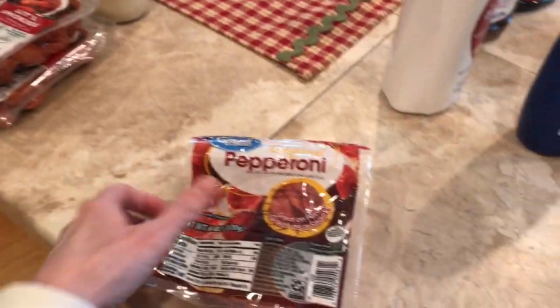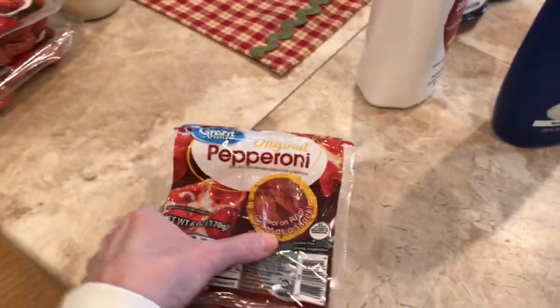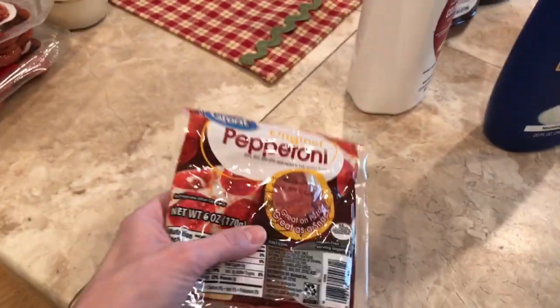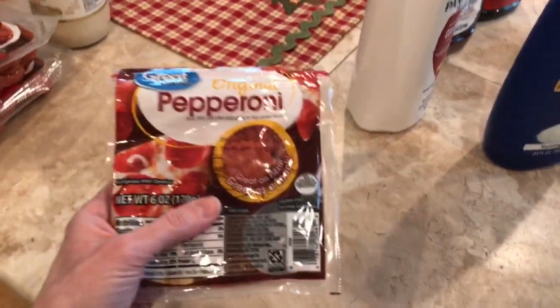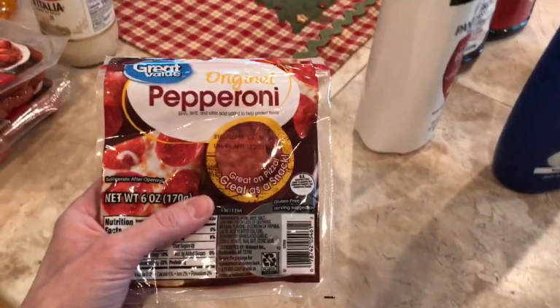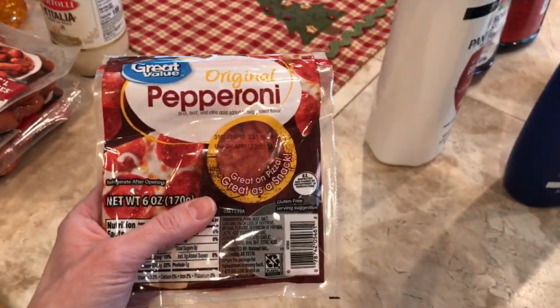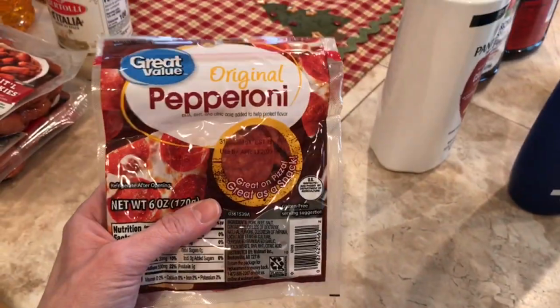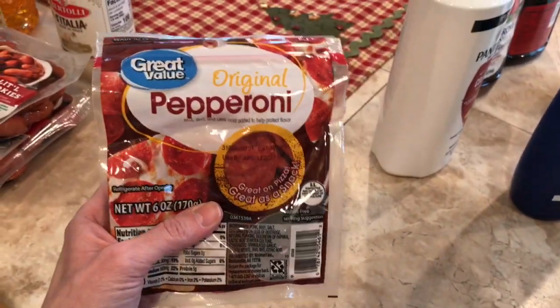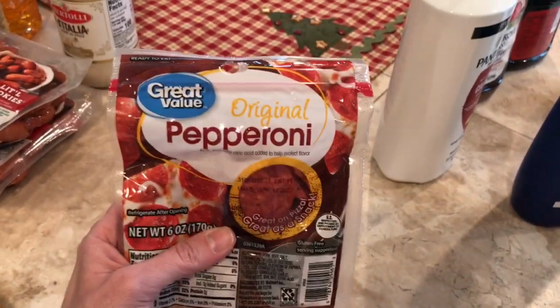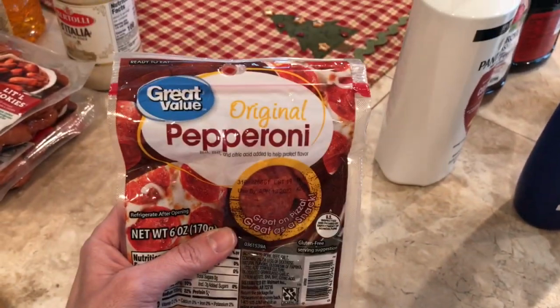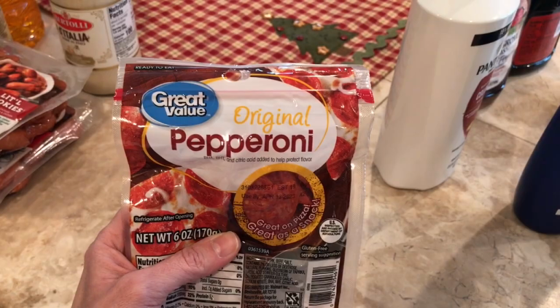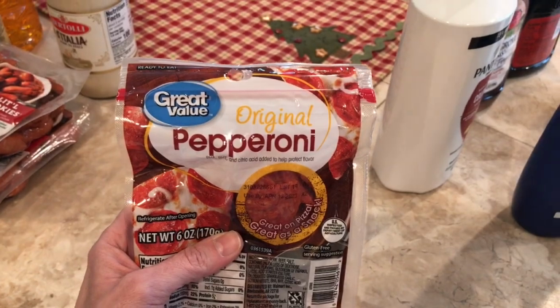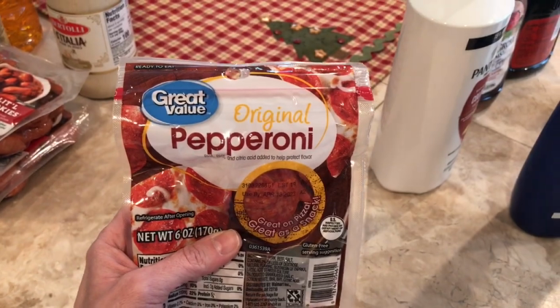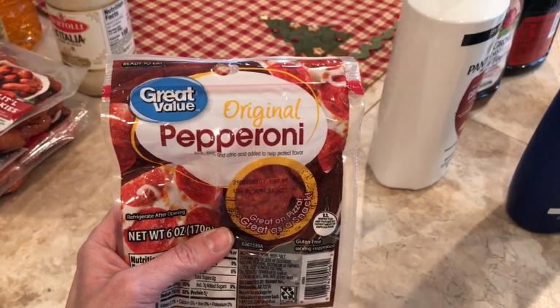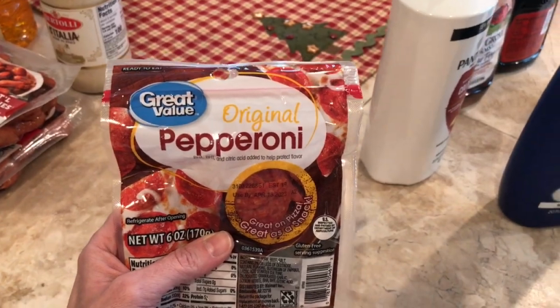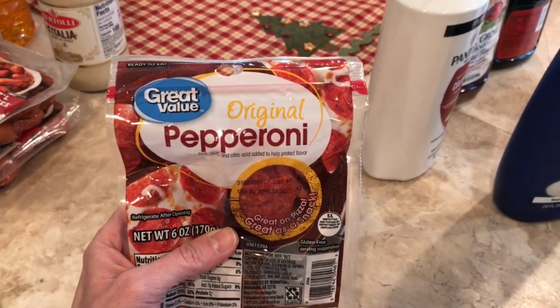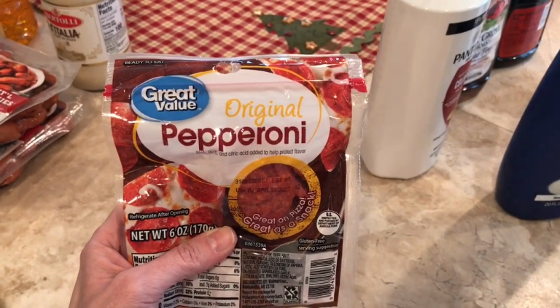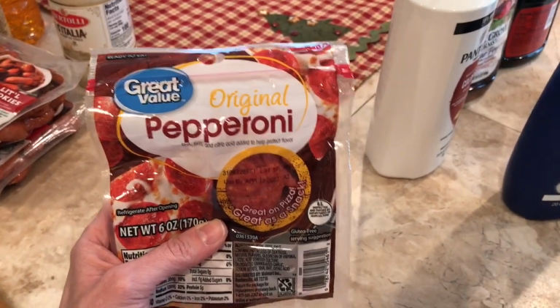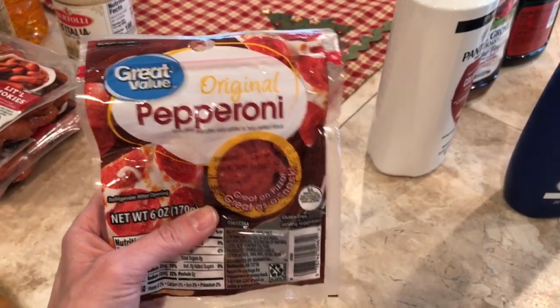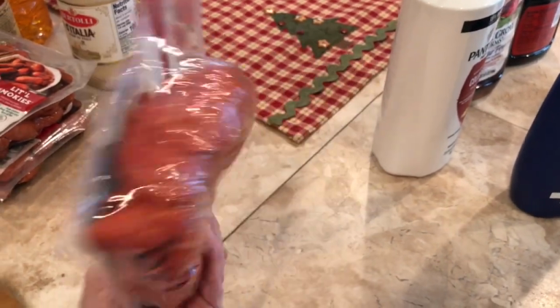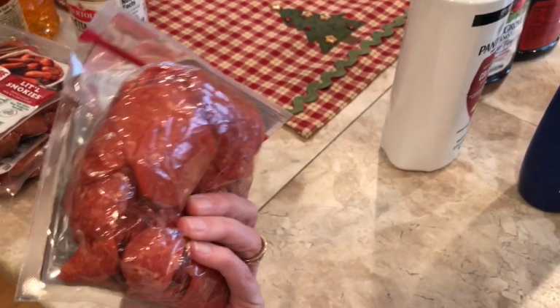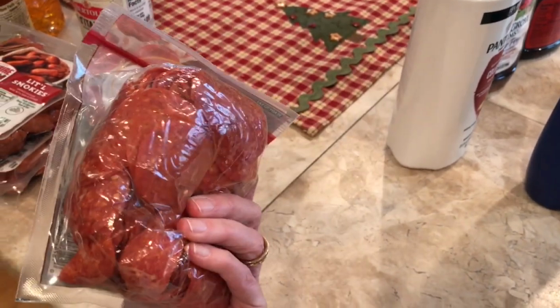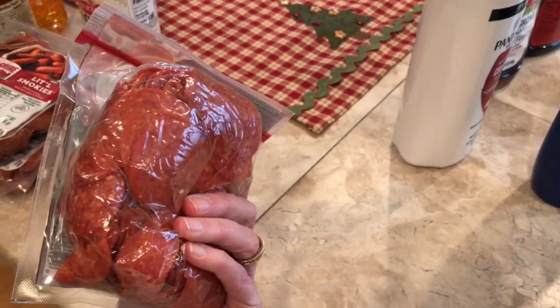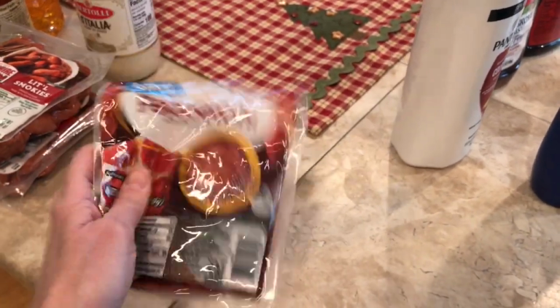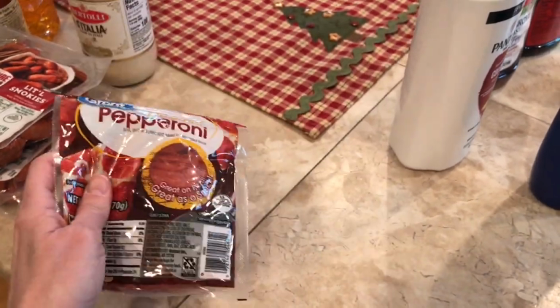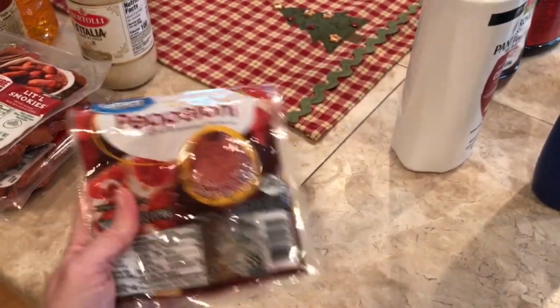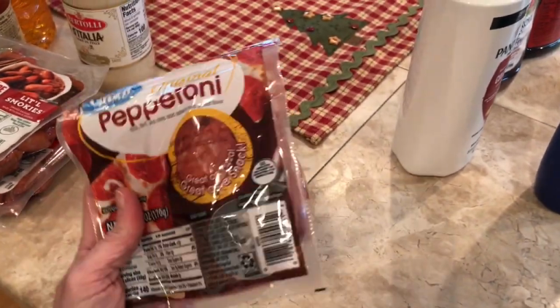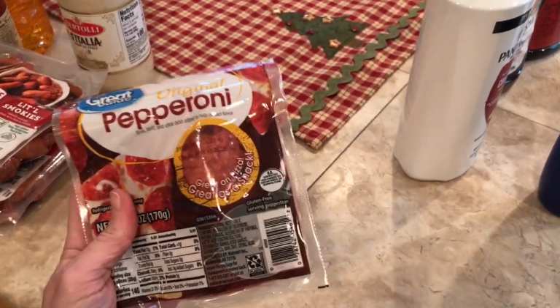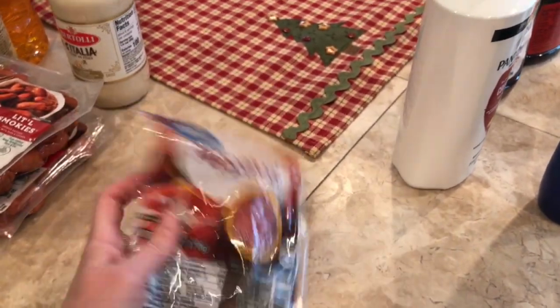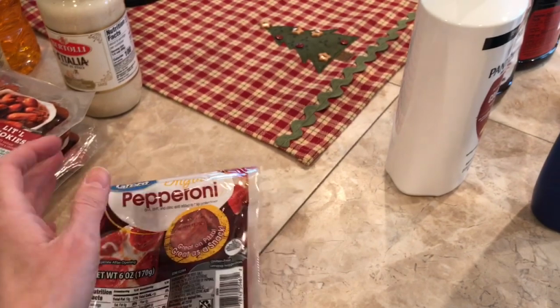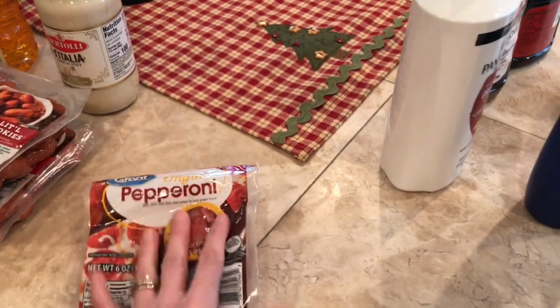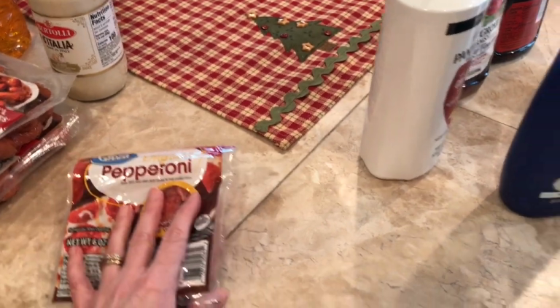I got Daryl some pepperoni. They did have great value pepperoni and had plenty of it, so I grabbed him one. He likes to just snack on pepperoni sometimes.